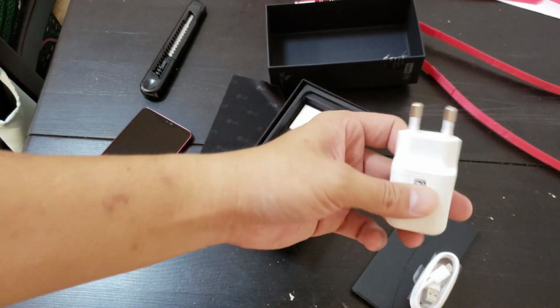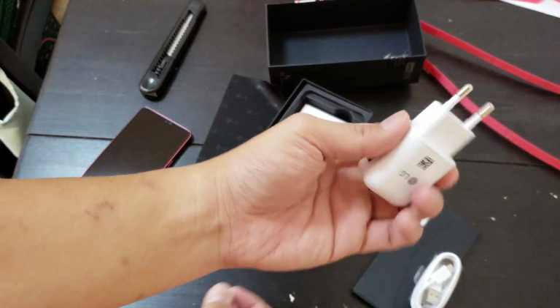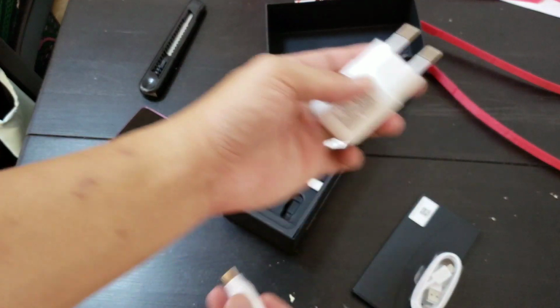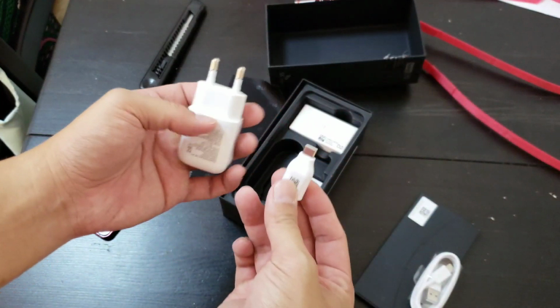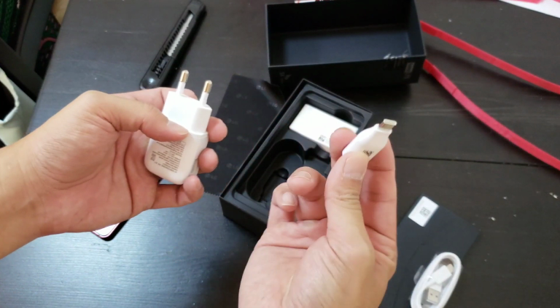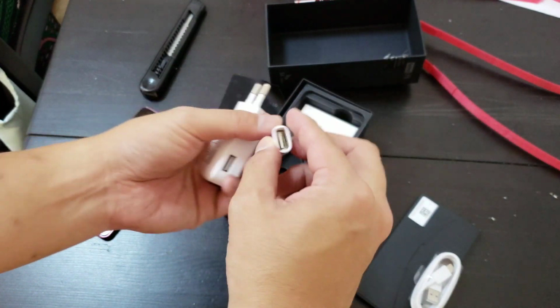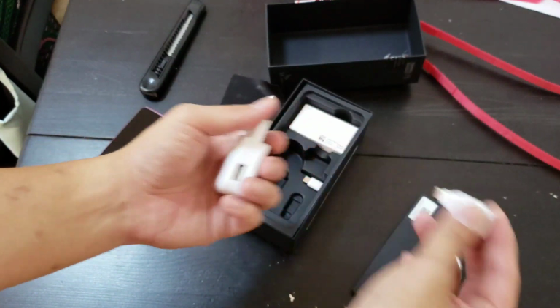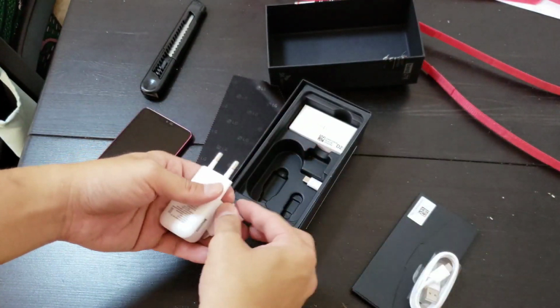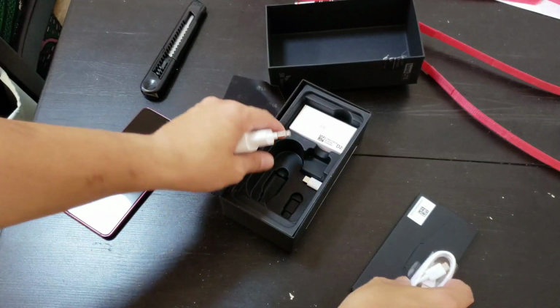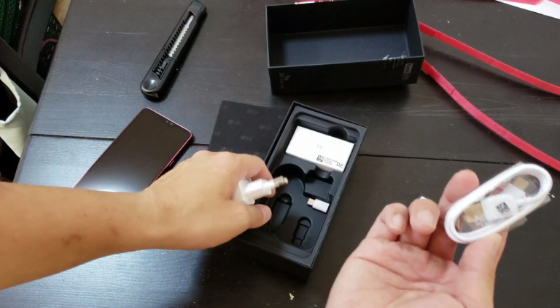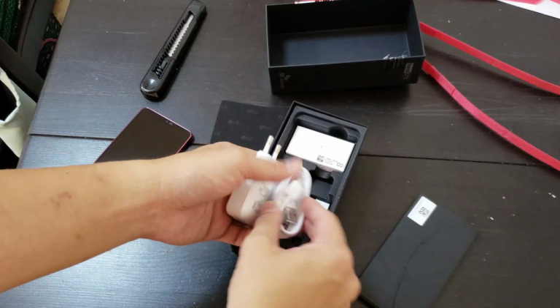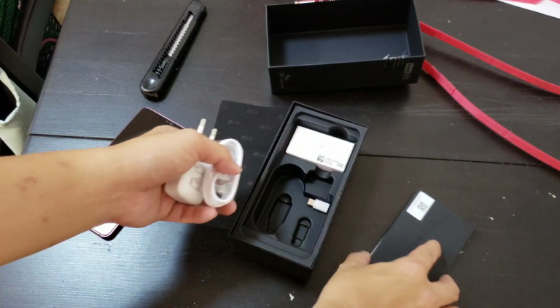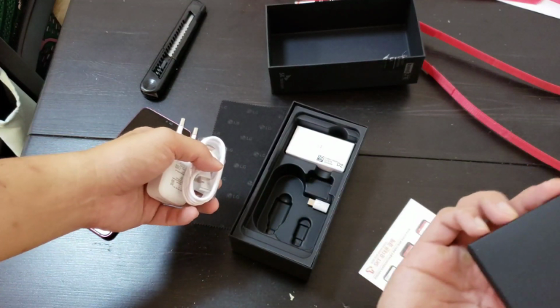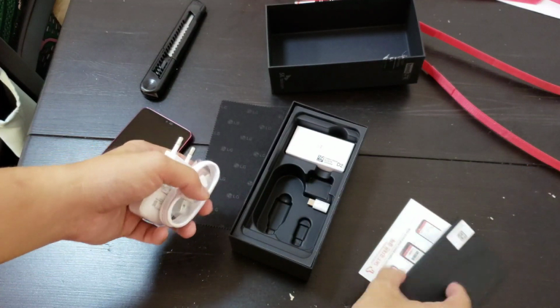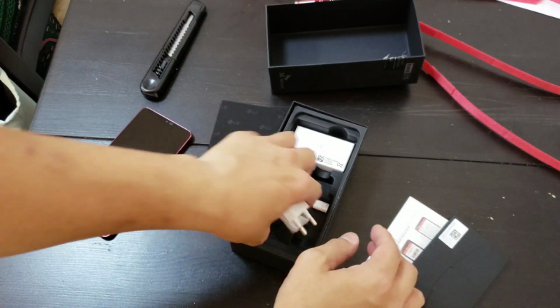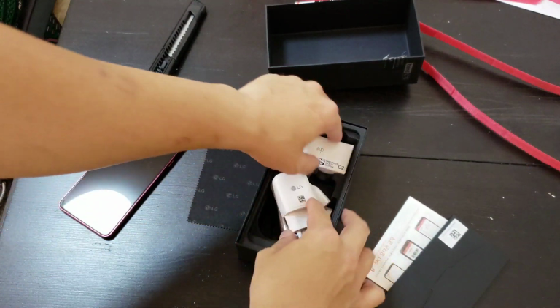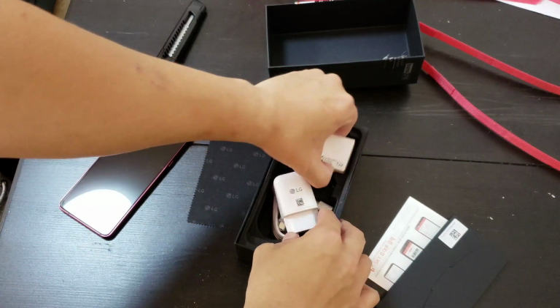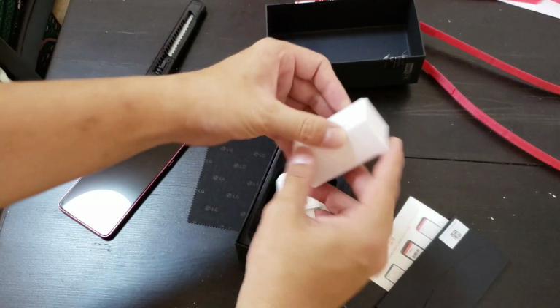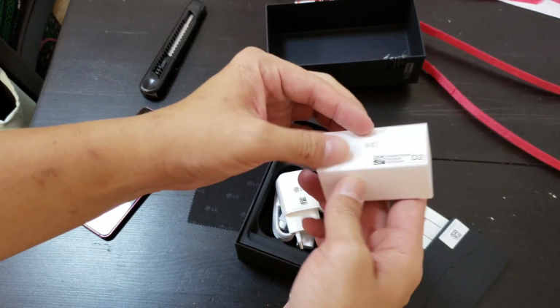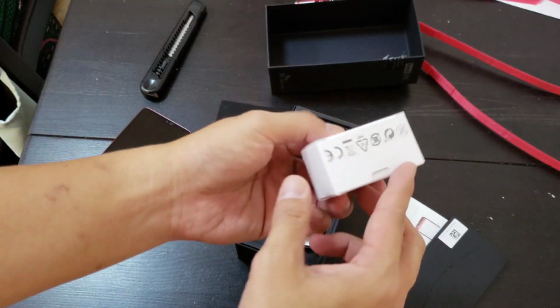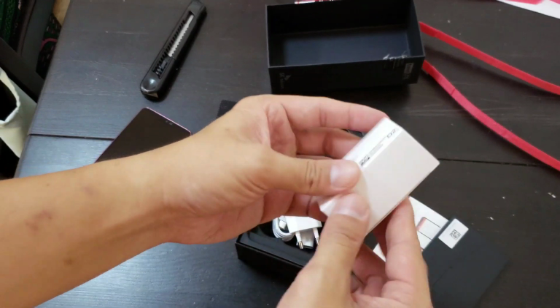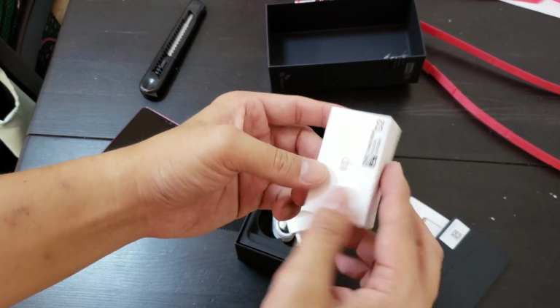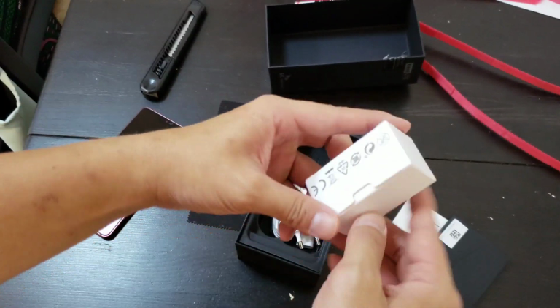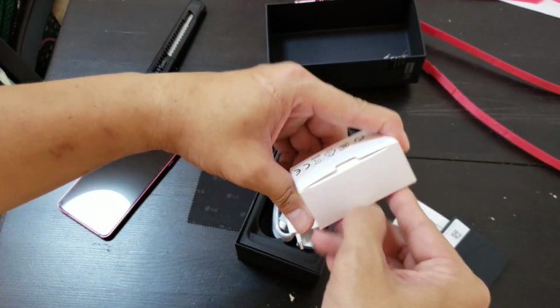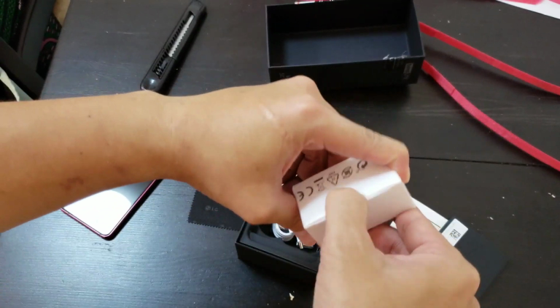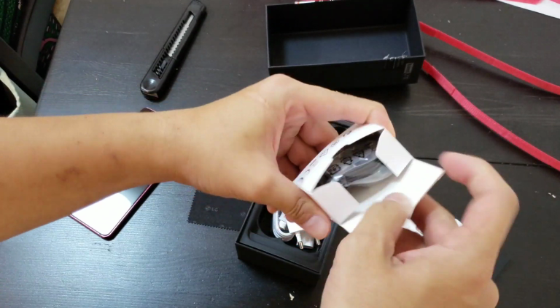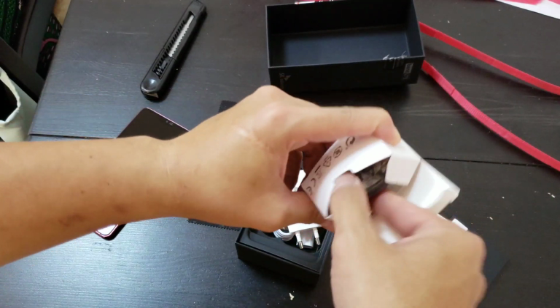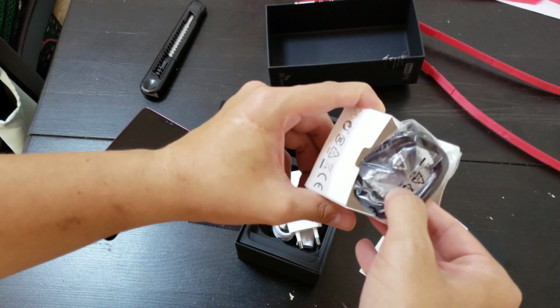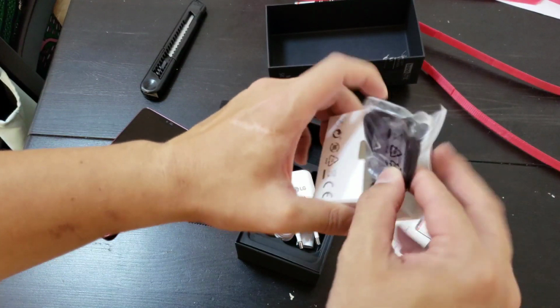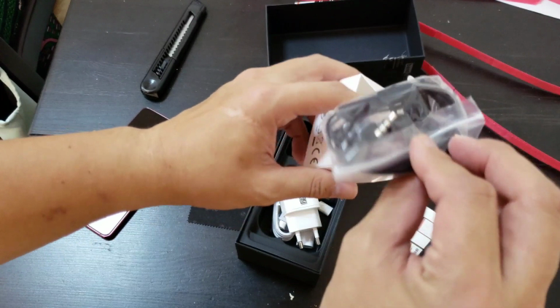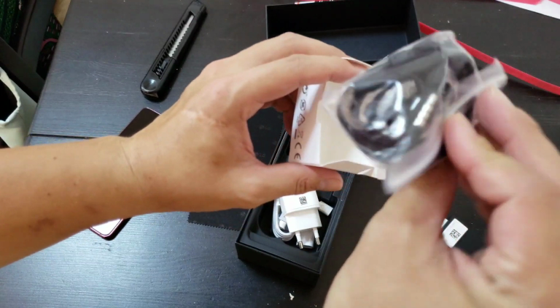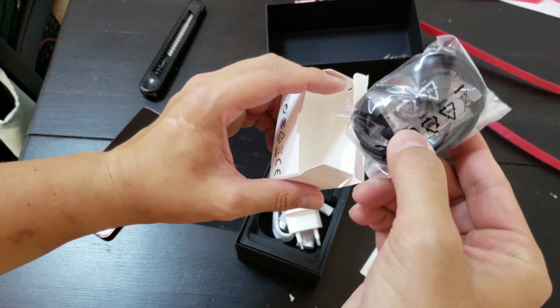This is the Korean plug, a data transfer USB-C cable, papers, and you have right here some earbuds. These are the earbuds. I don't know if they're Bang & Olufsen again still.